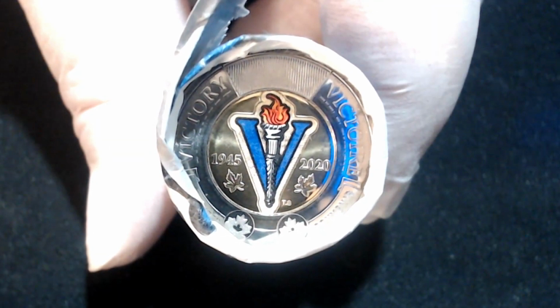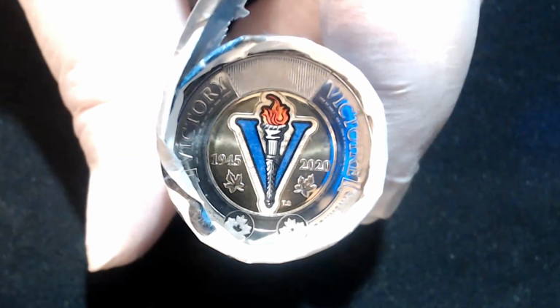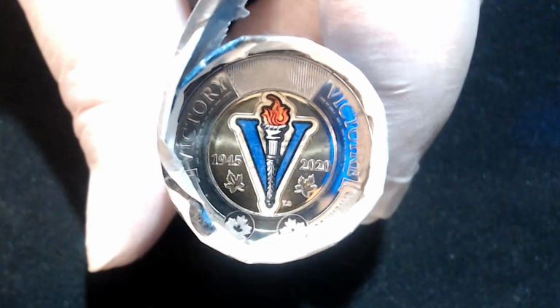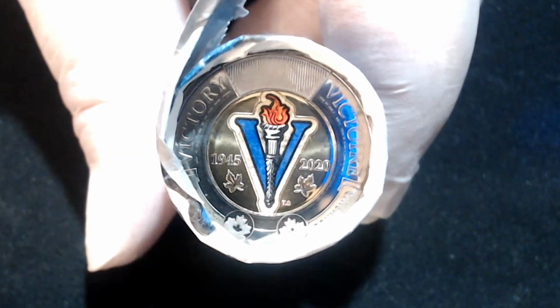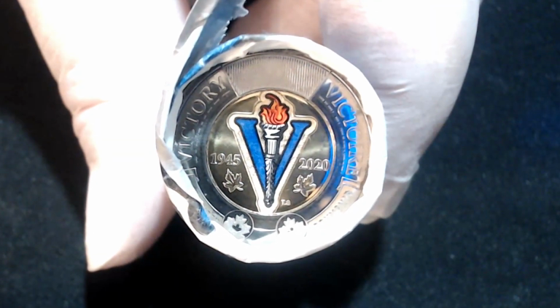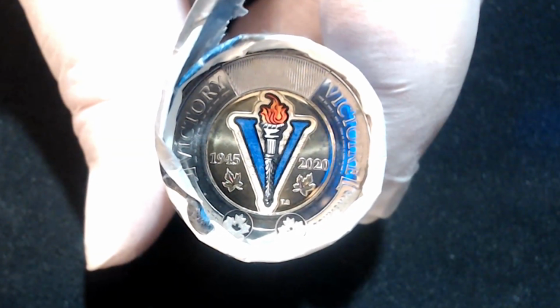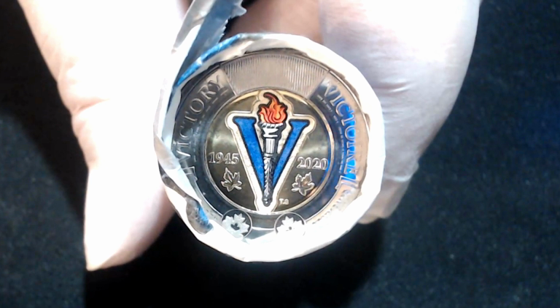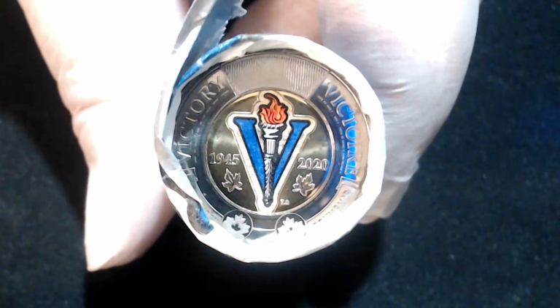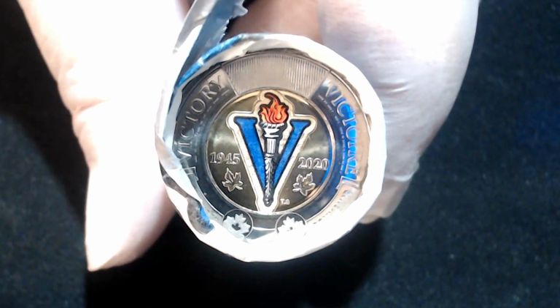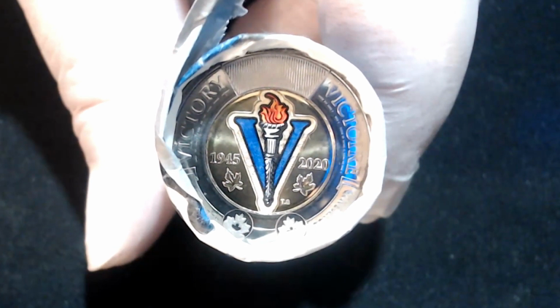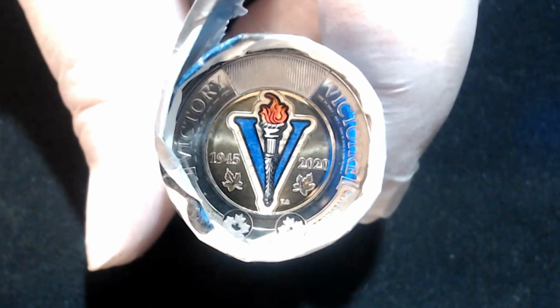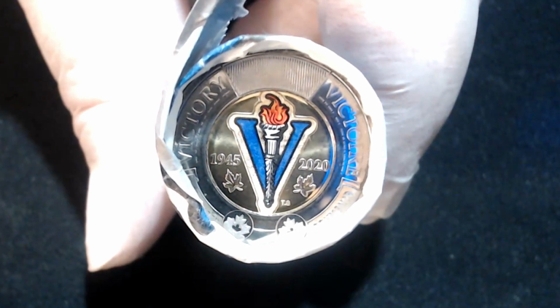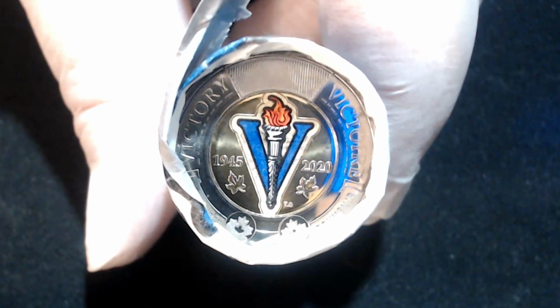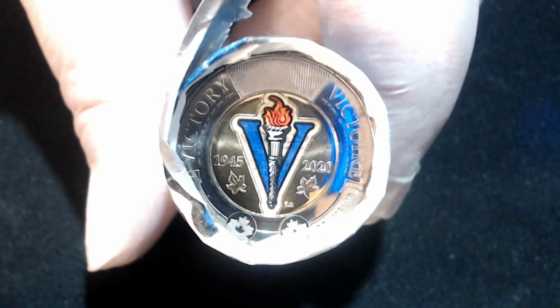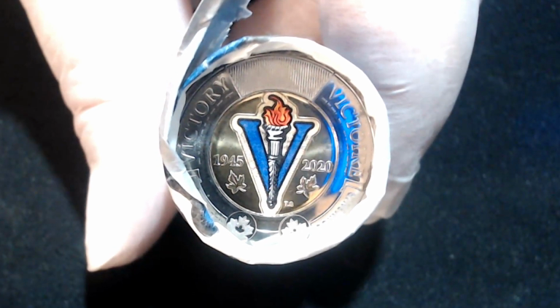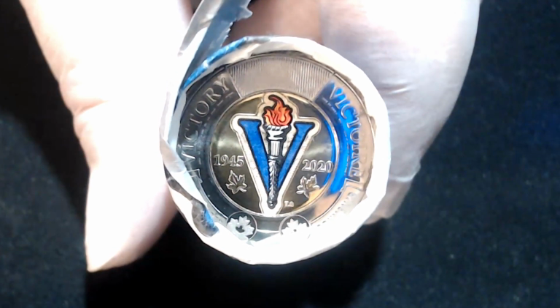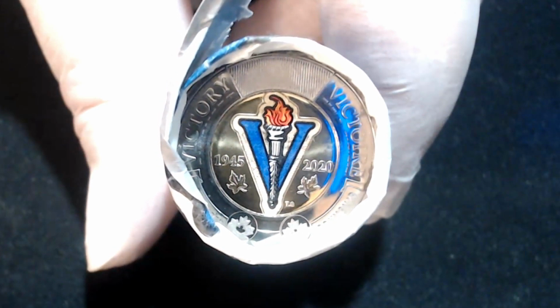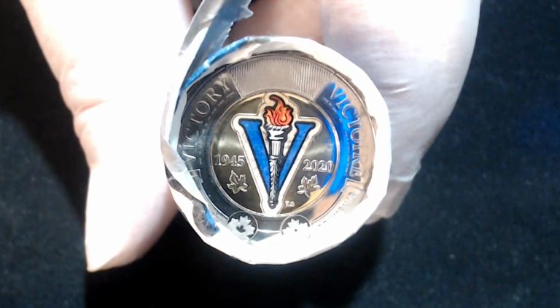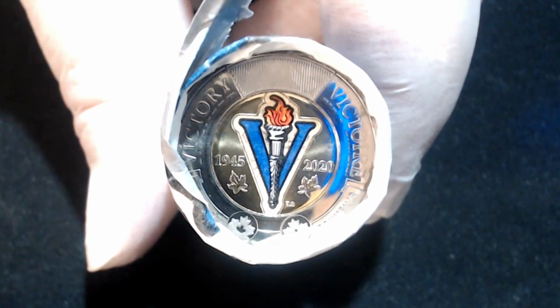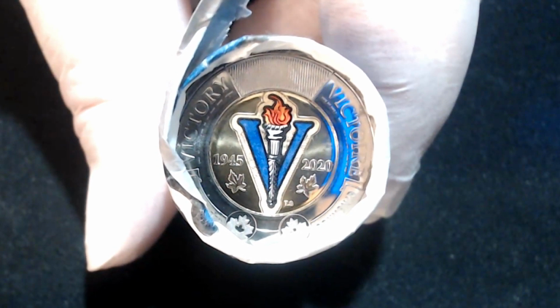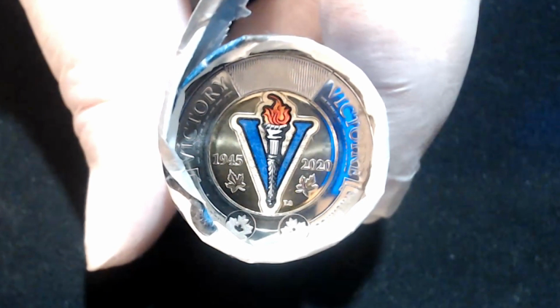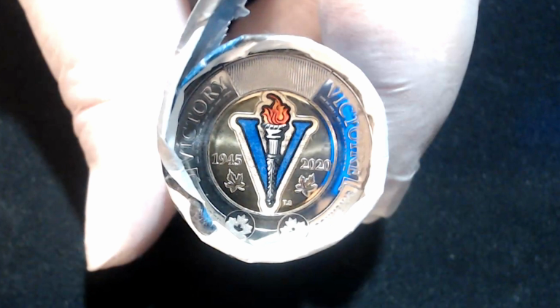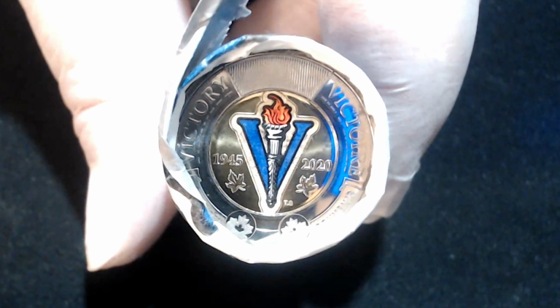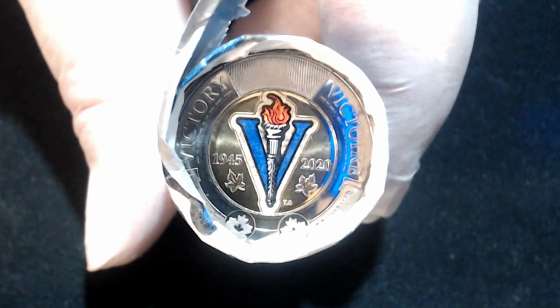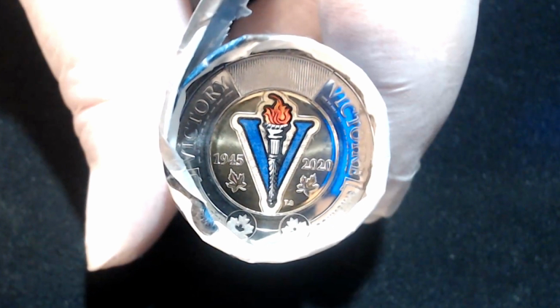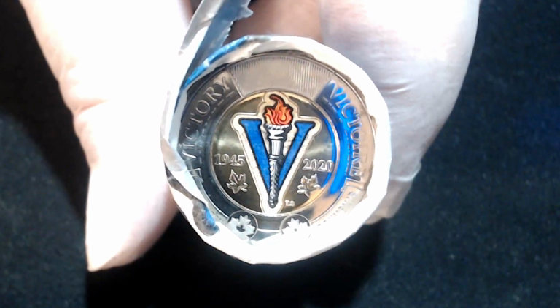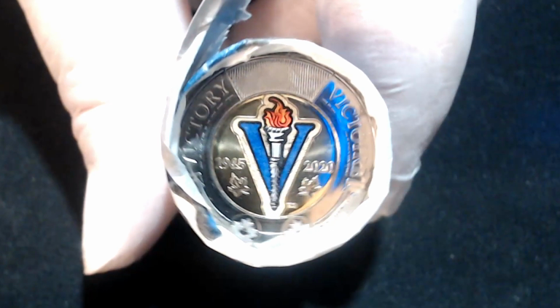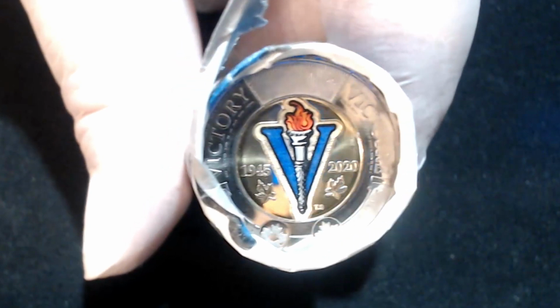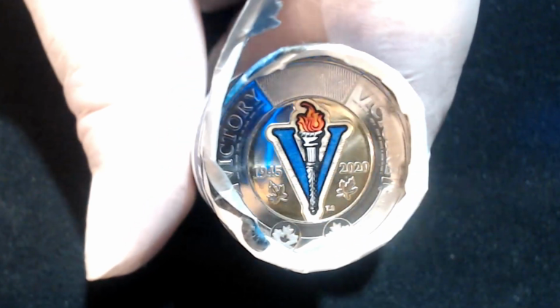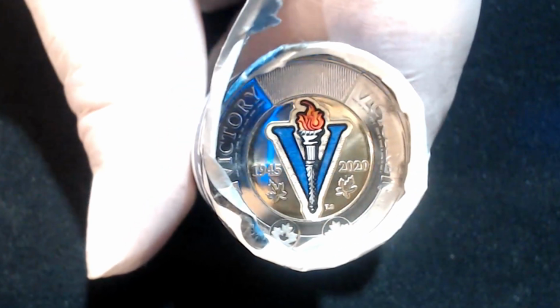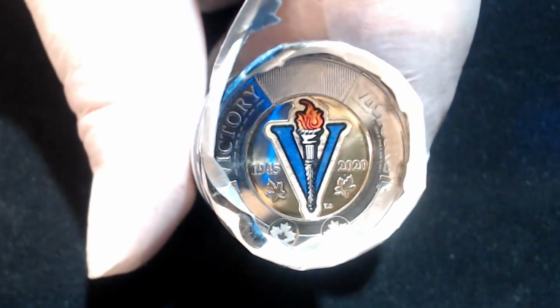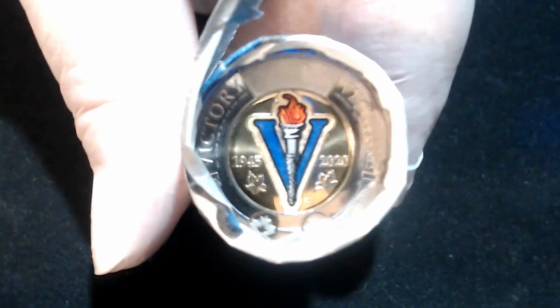So I thought I would do a little close-up. So 1945 to 2020 — you can see there, it says Victory.